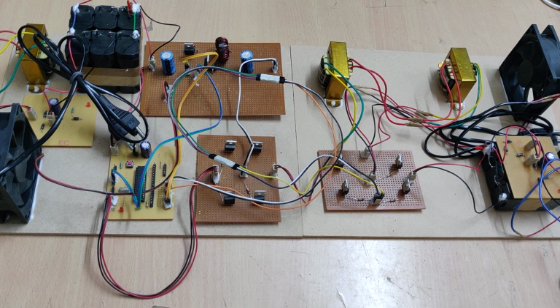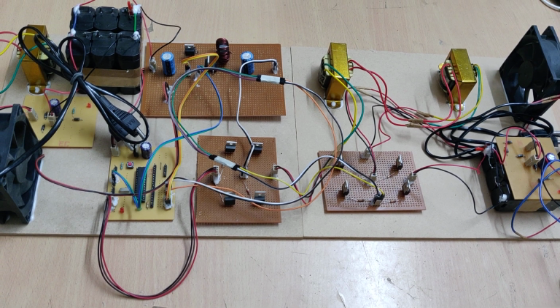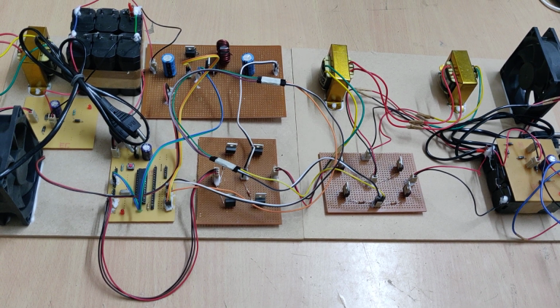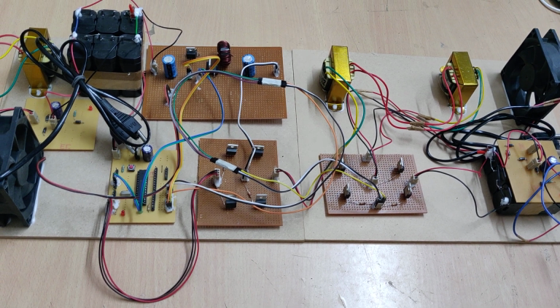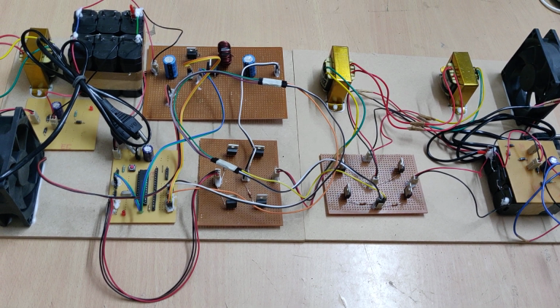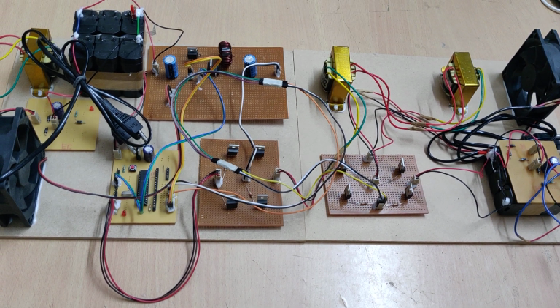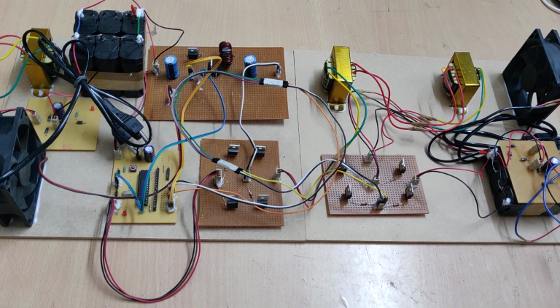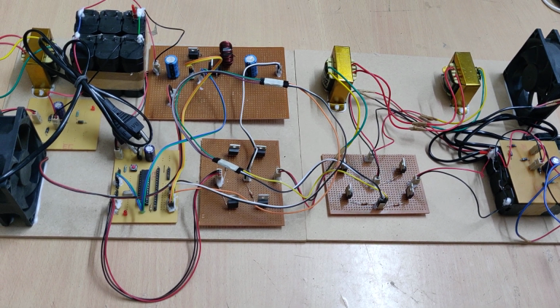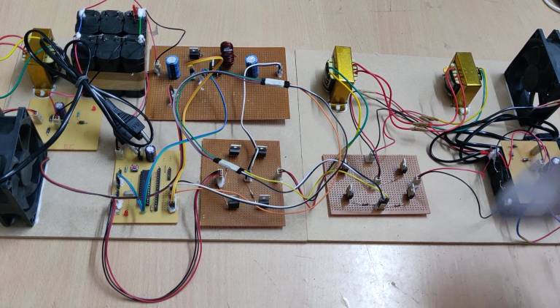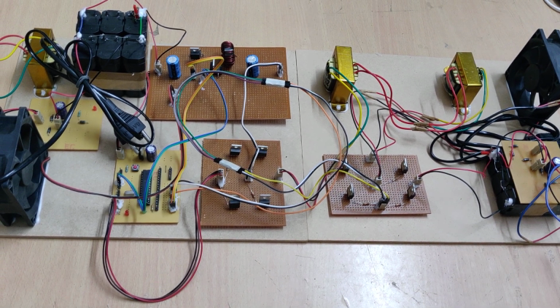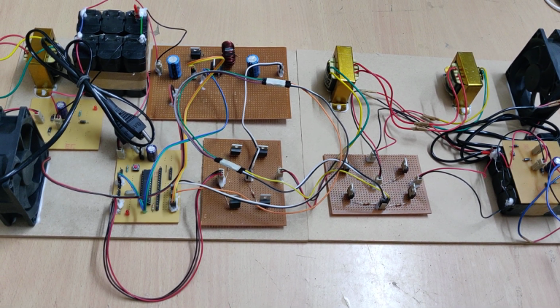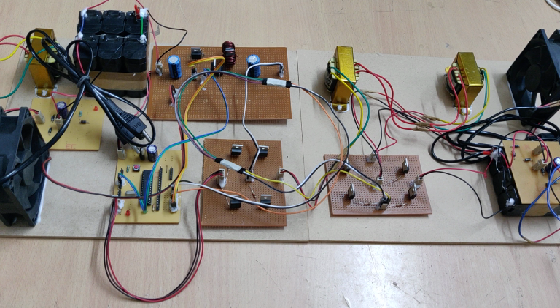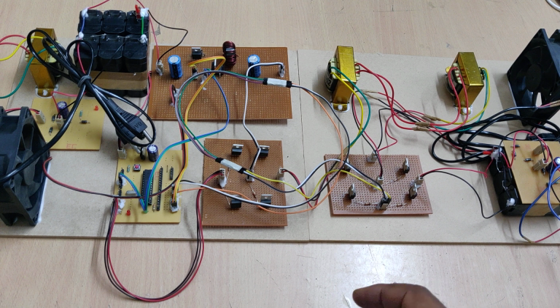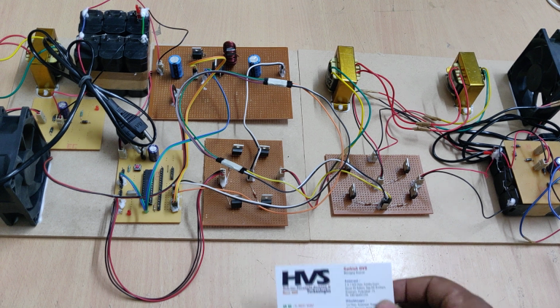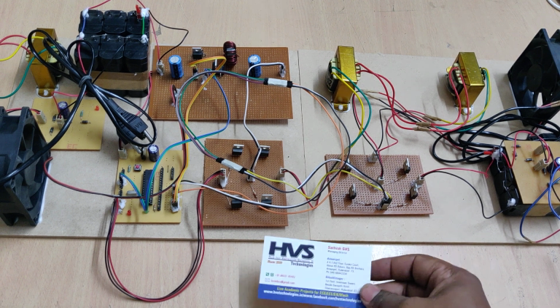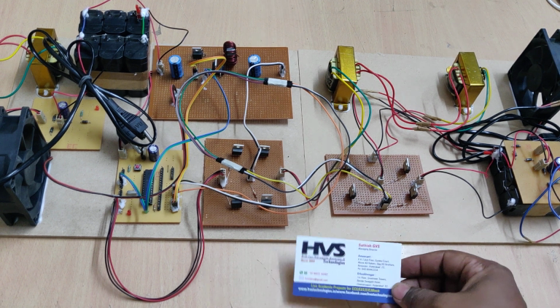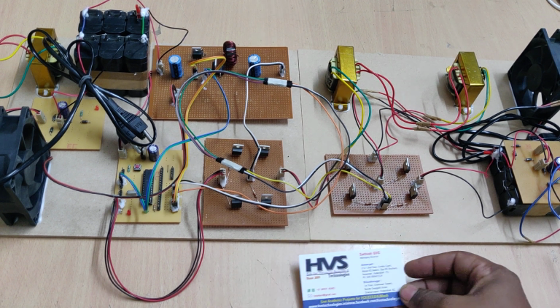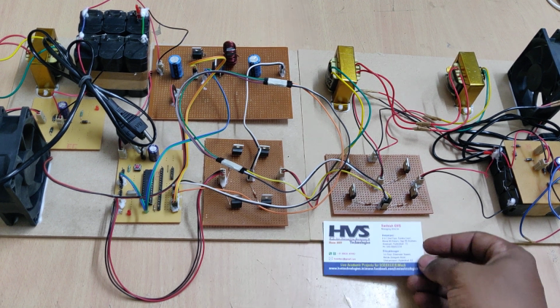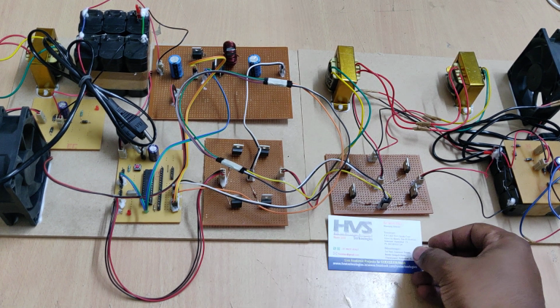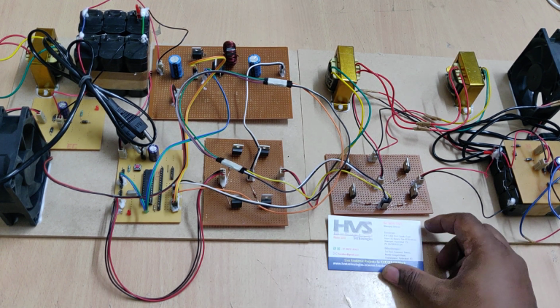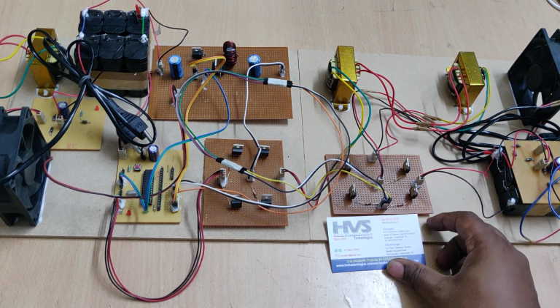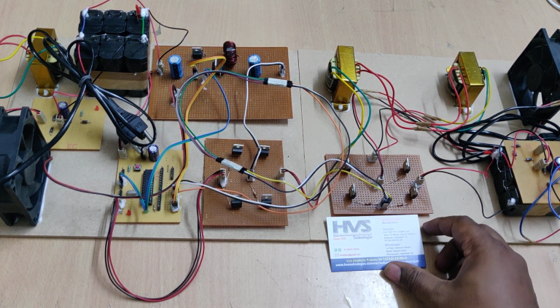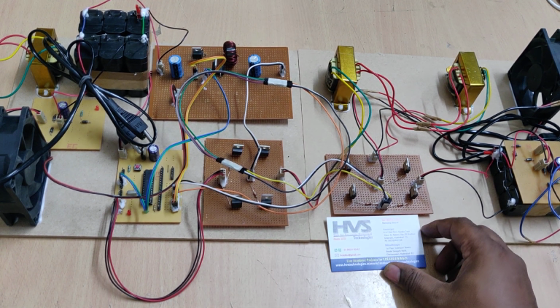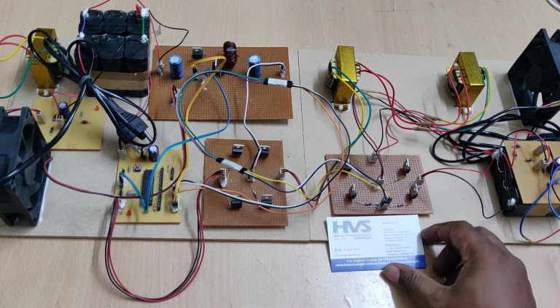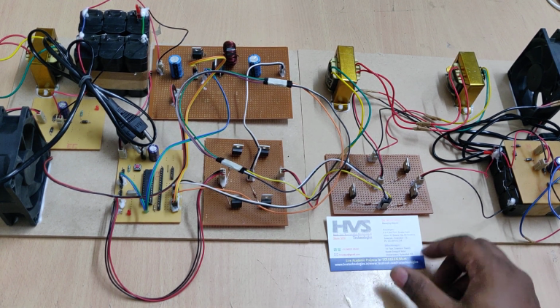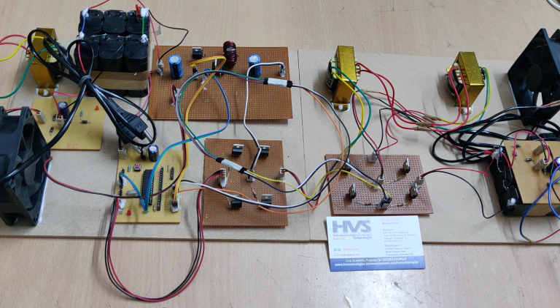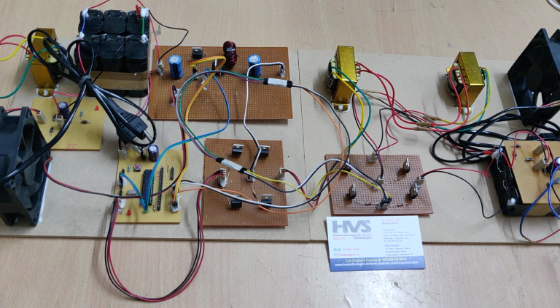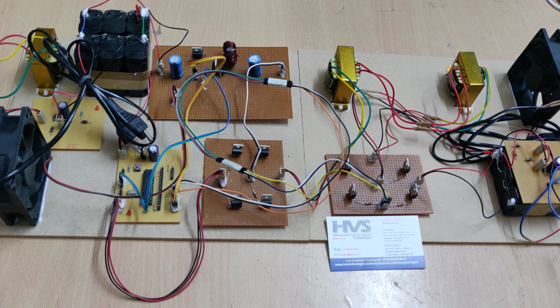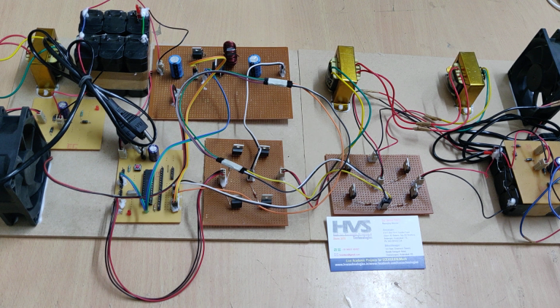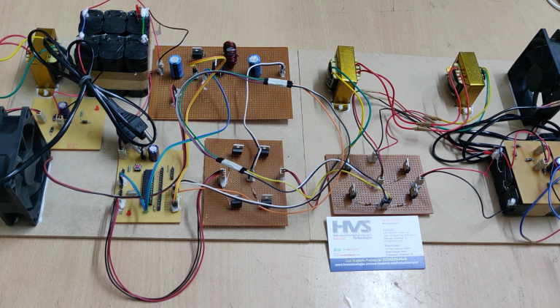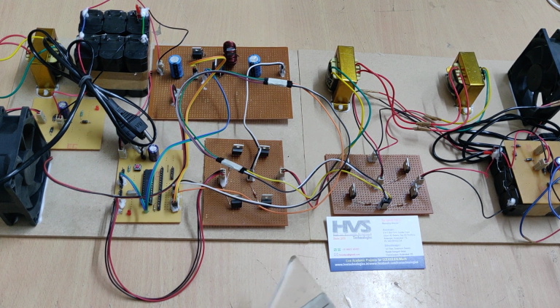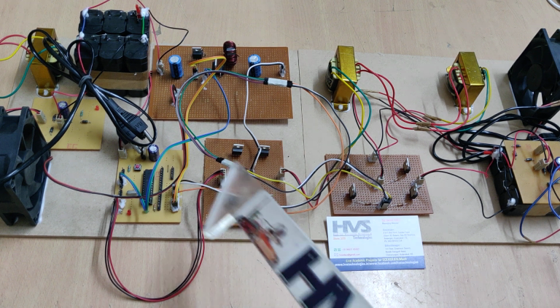Welcome to the project demonstration of bi-directional buck-boost current fed isolated DC converters and its modulations. Here we are going to demonstrate the bi-directional DC to DC buck-boost converters.